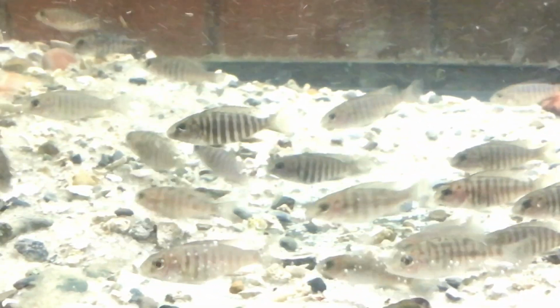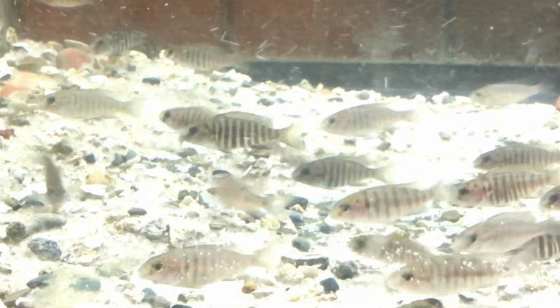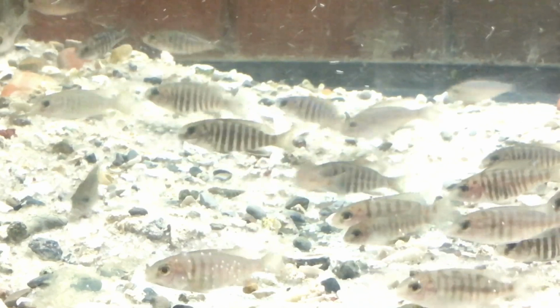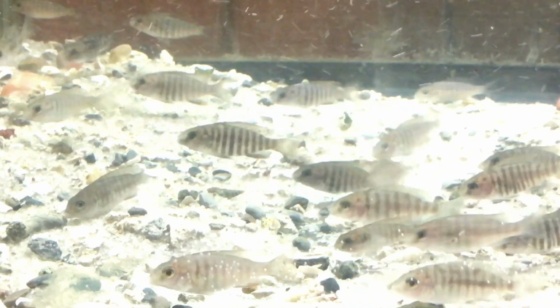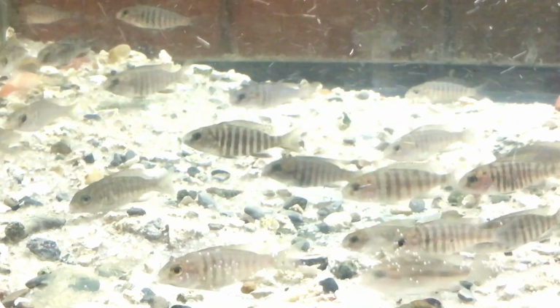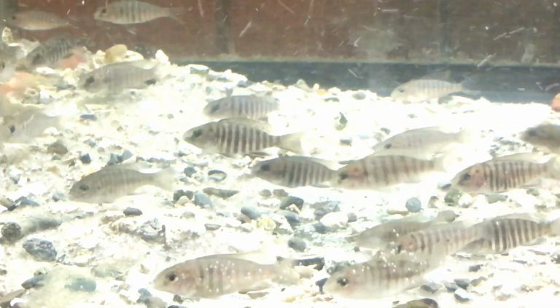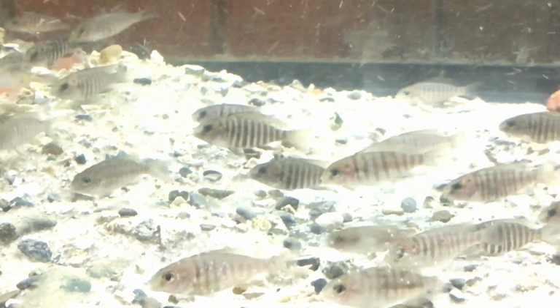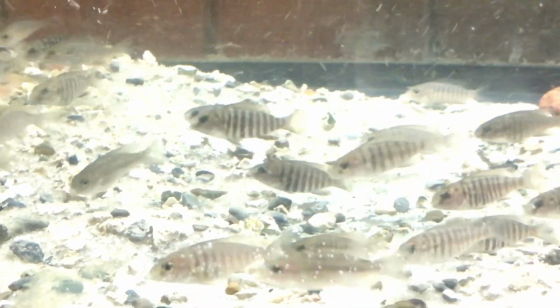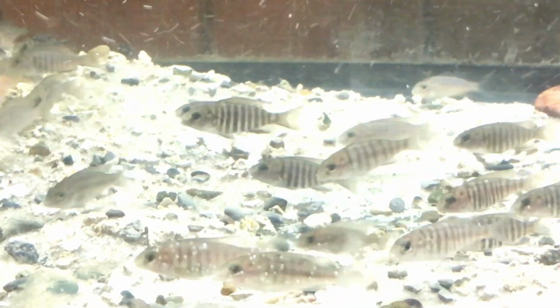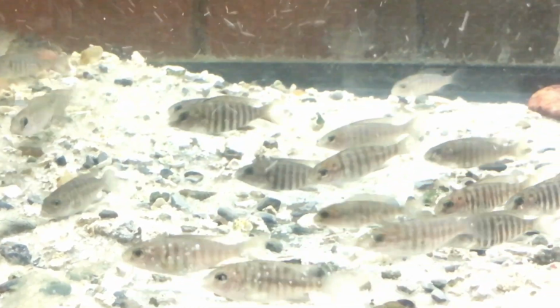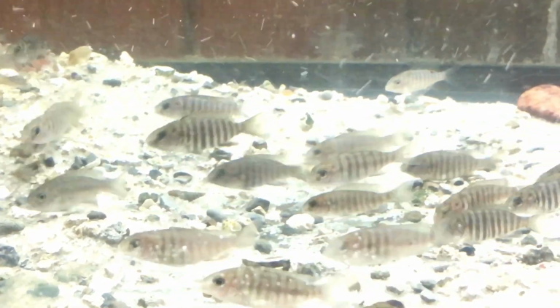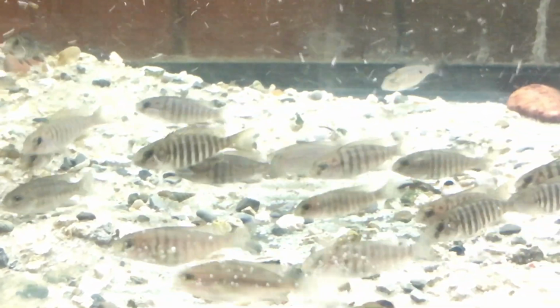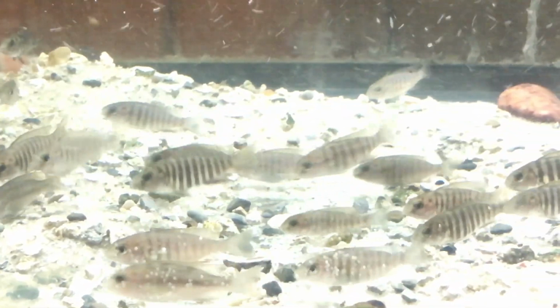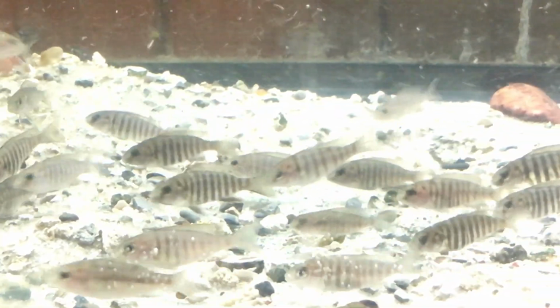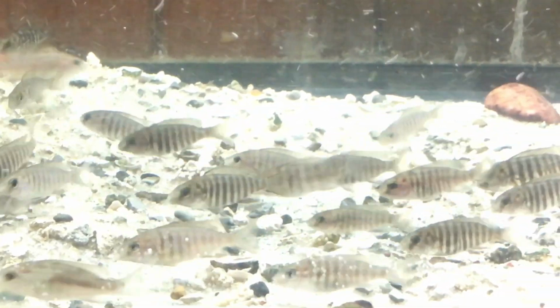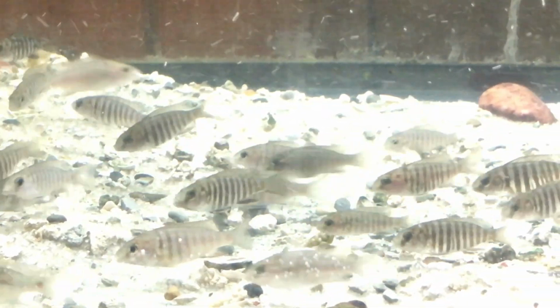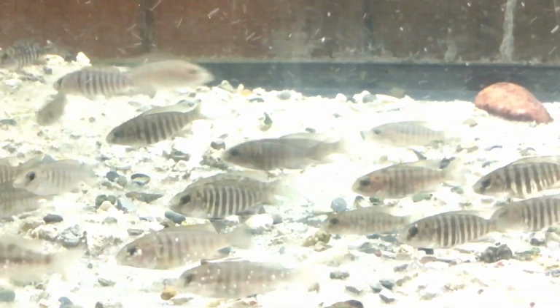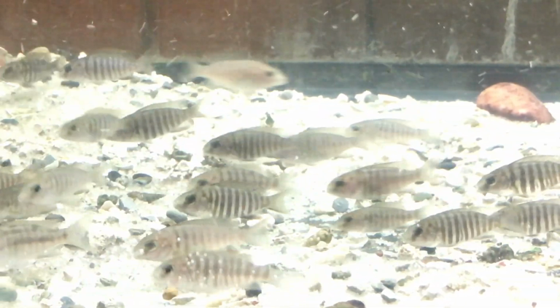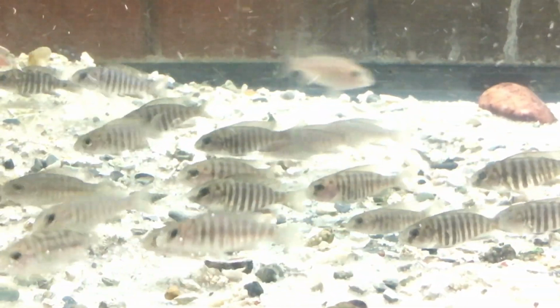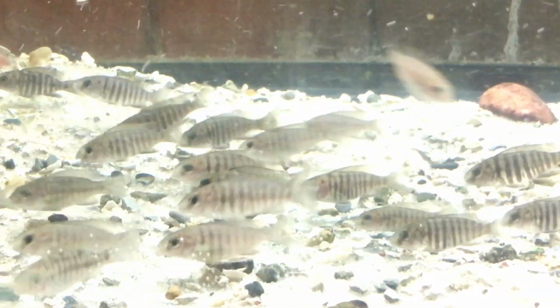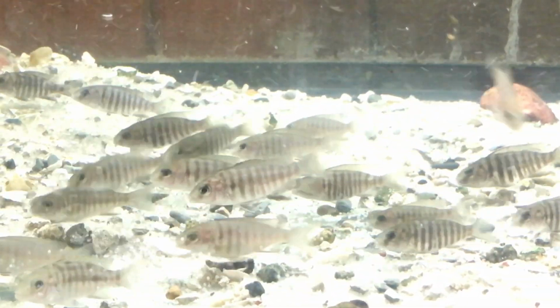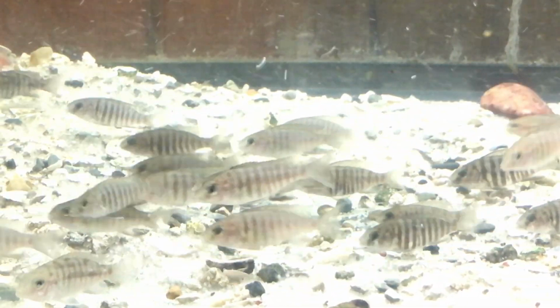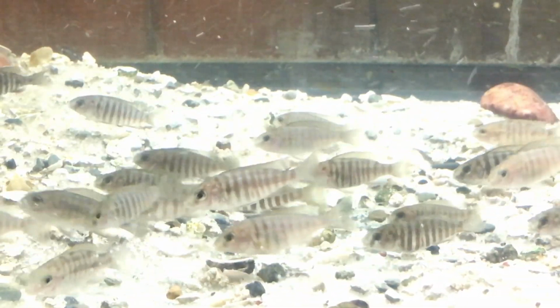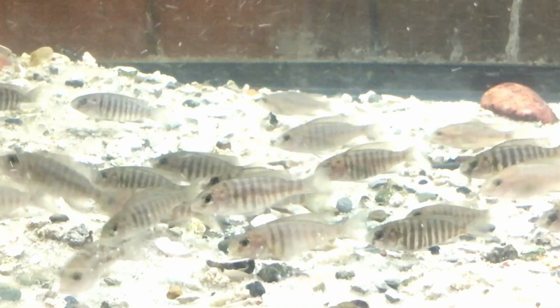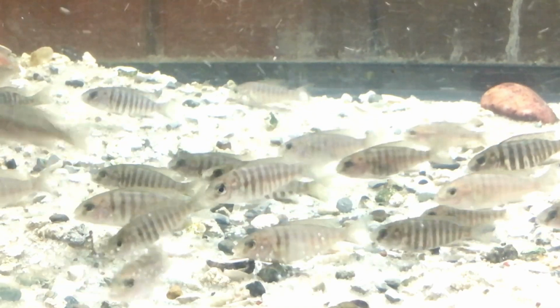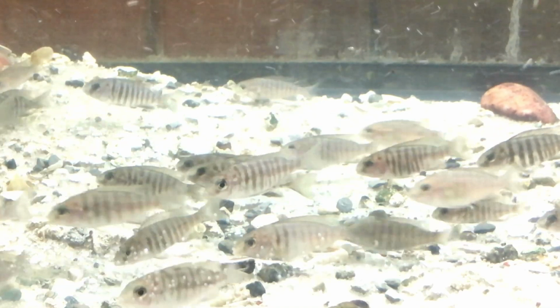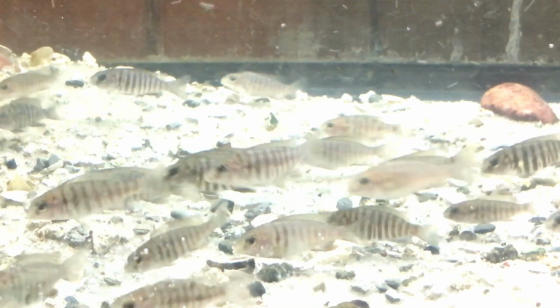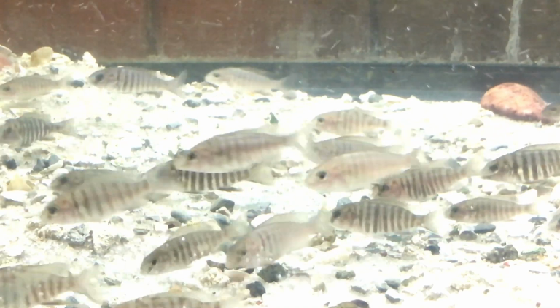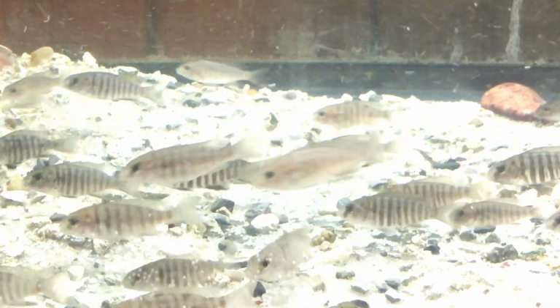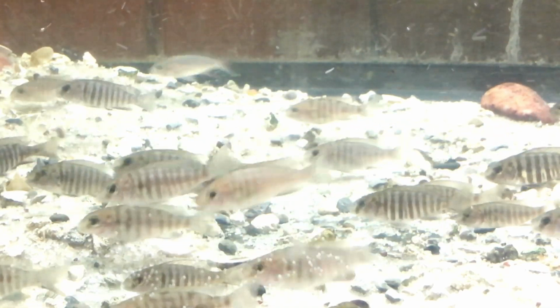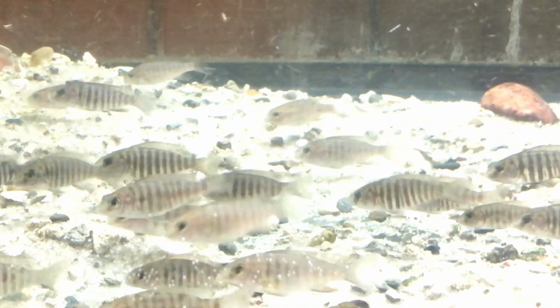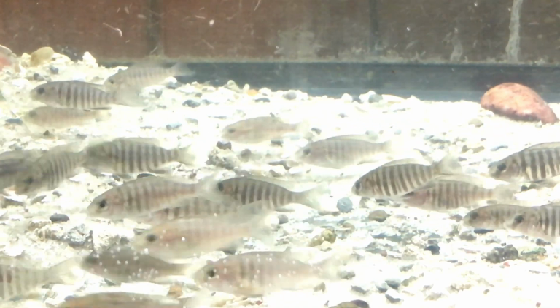Remember to click on those videos on the left and the right, and thanks again for watching Ricky Kennedy Cichlids.